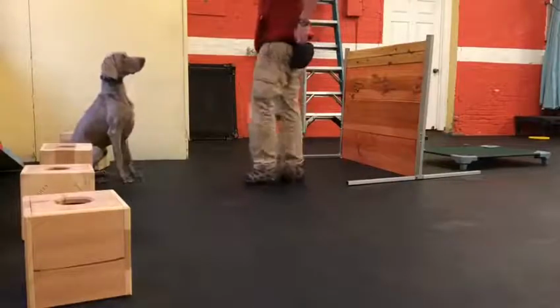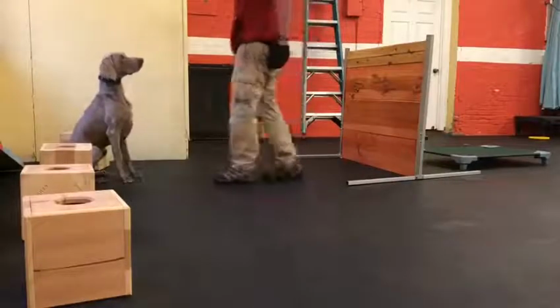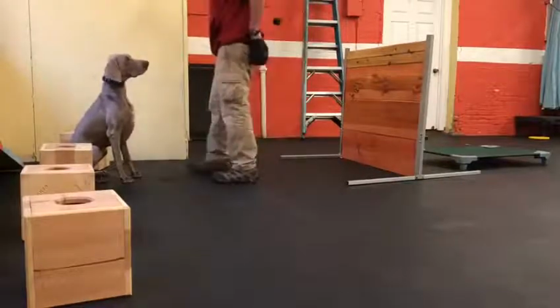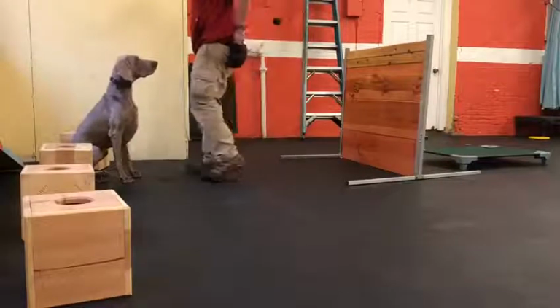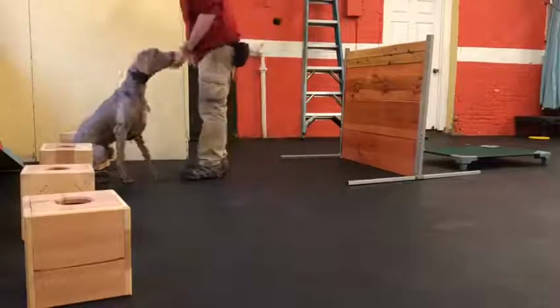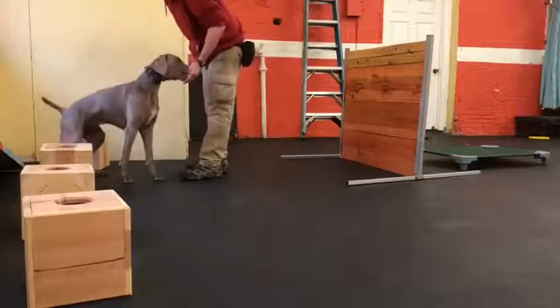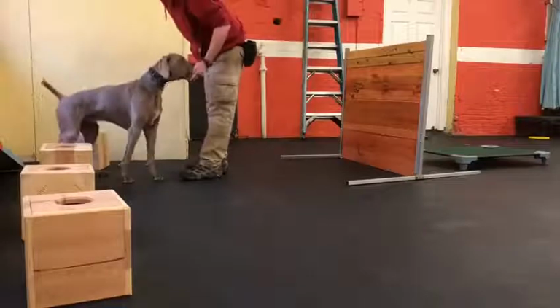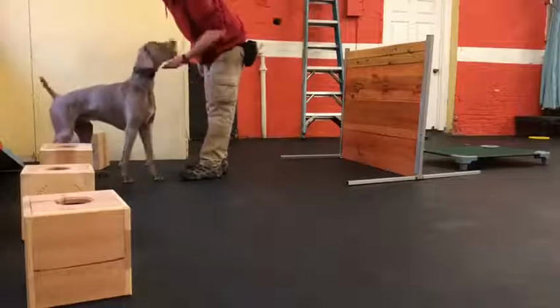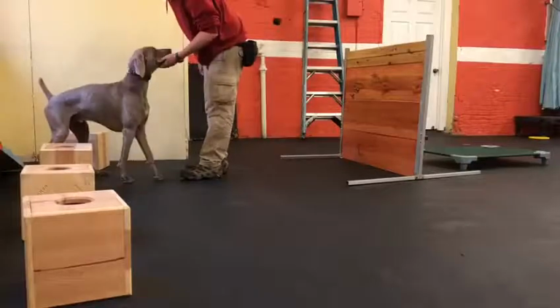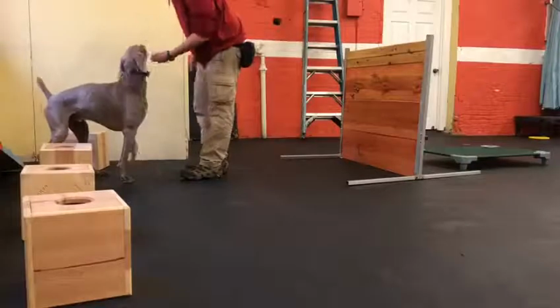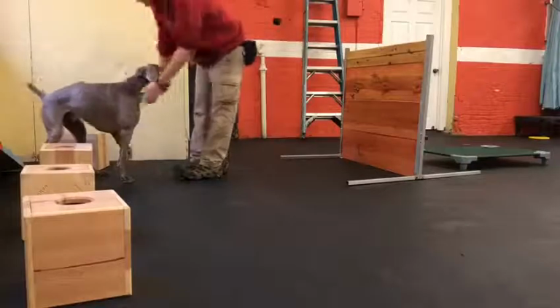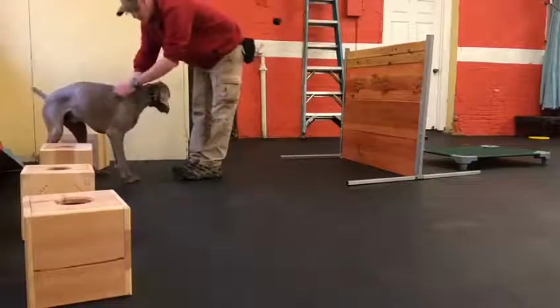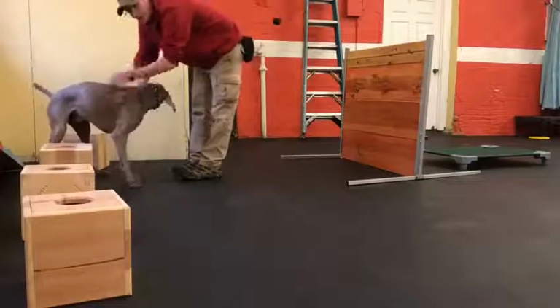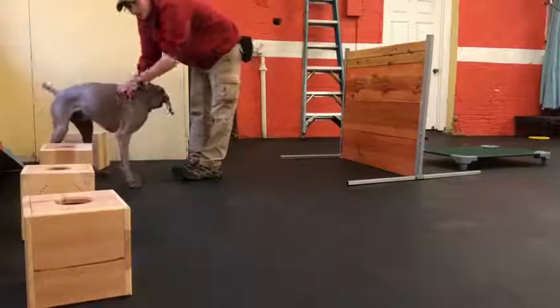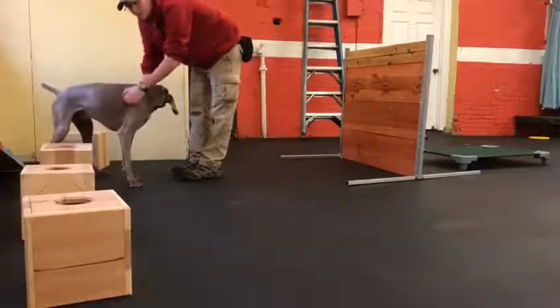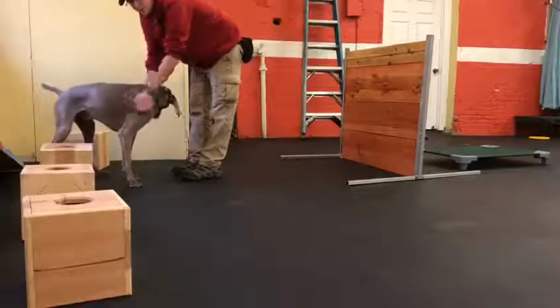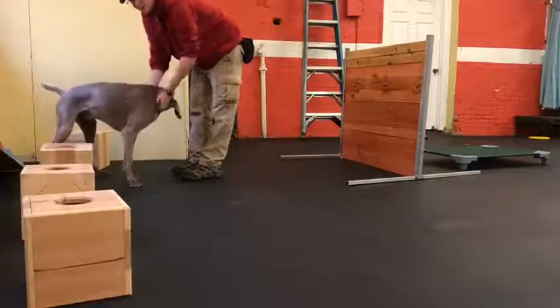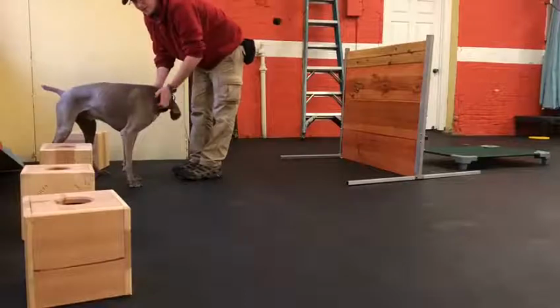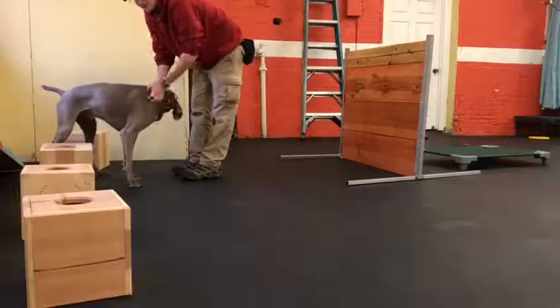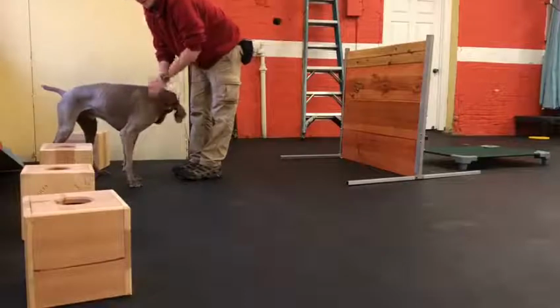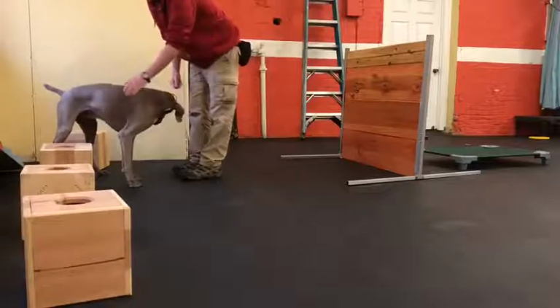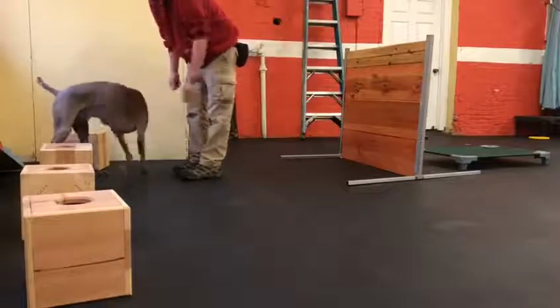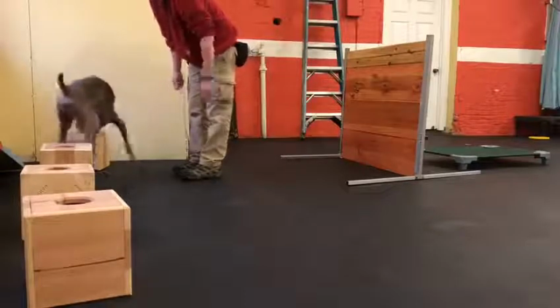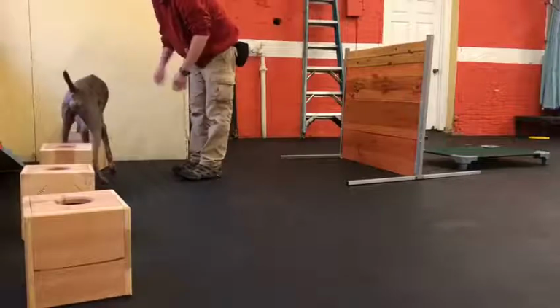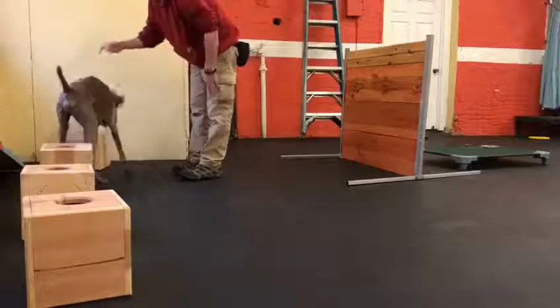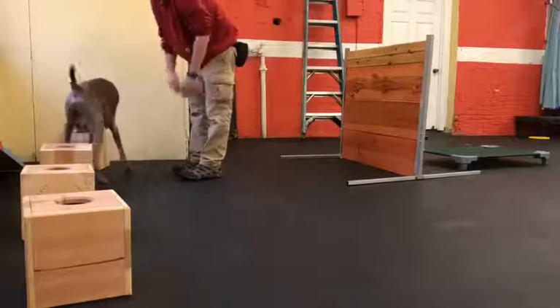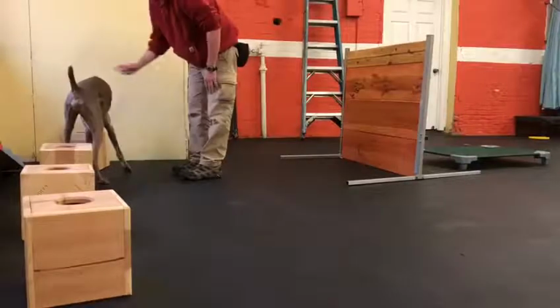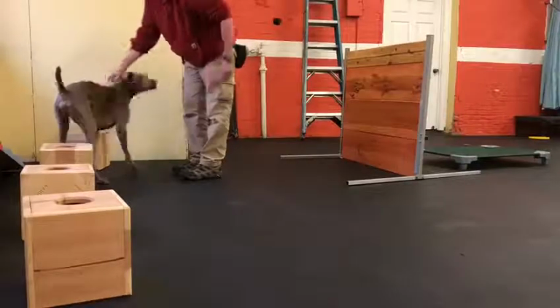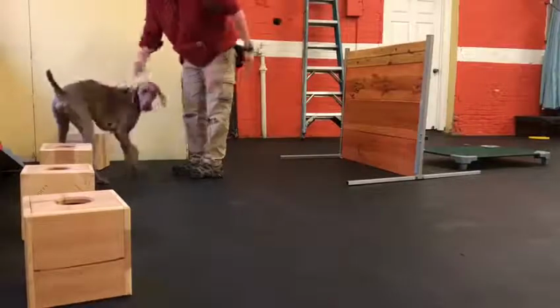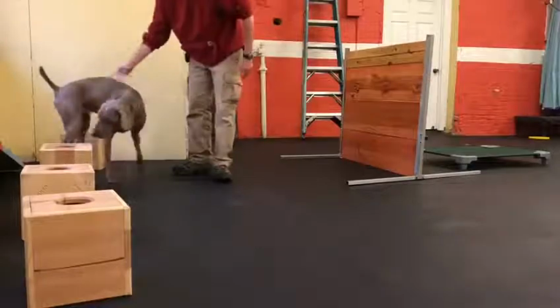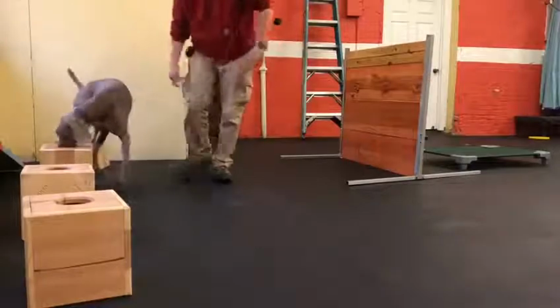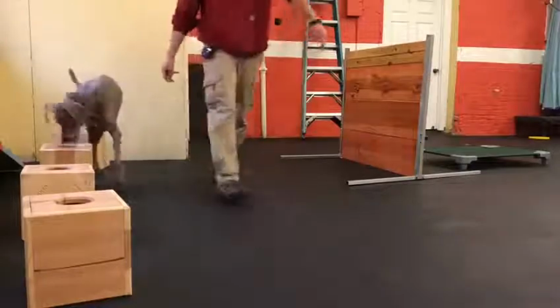Good boy. A little false alert there — he's at the point now where he just wants to do it right, so he's kind of just sitting and waiting for that engagement. I just have to be consistent with the right box. Let's switch them around and do it again.